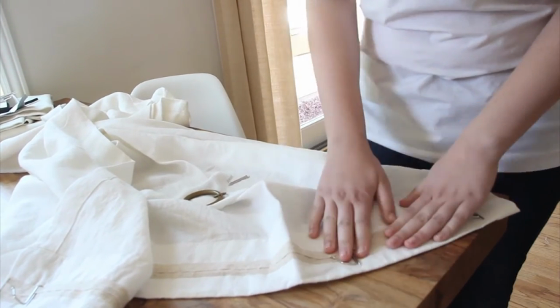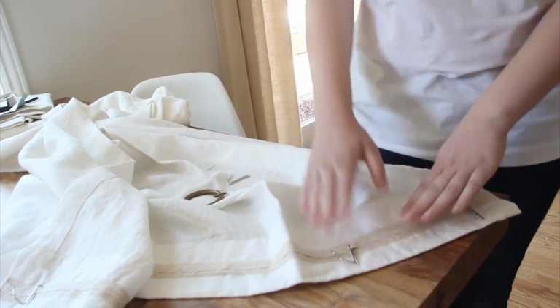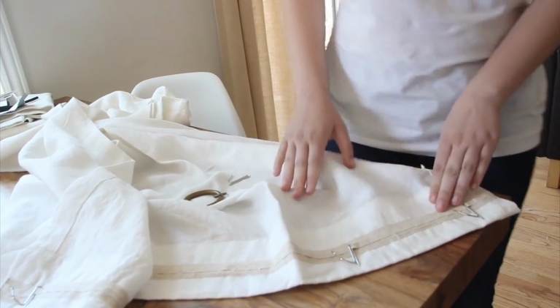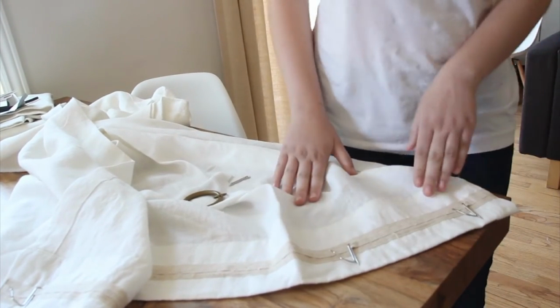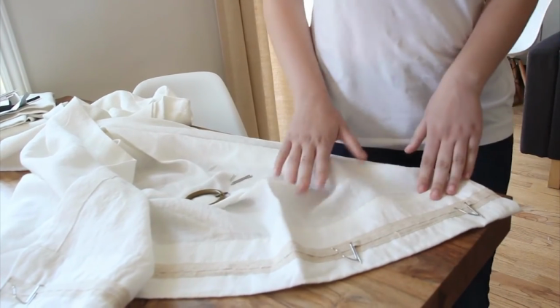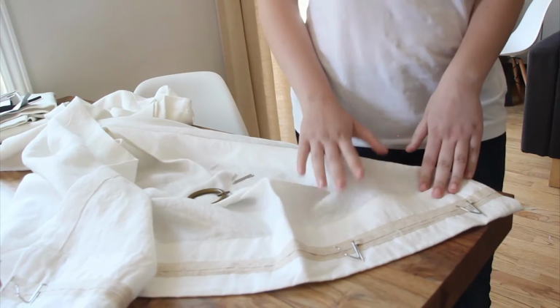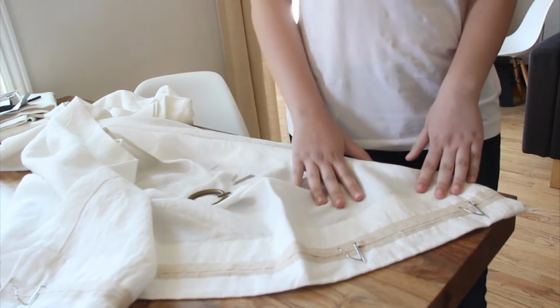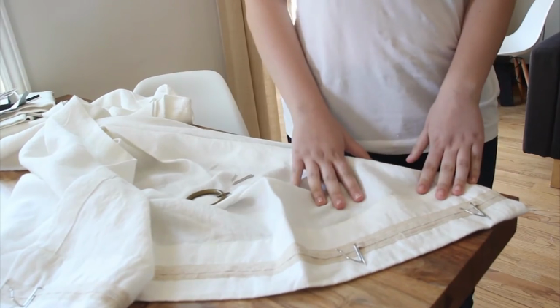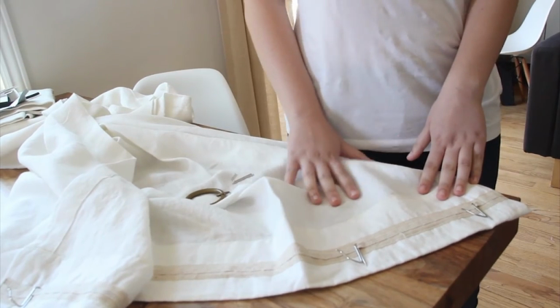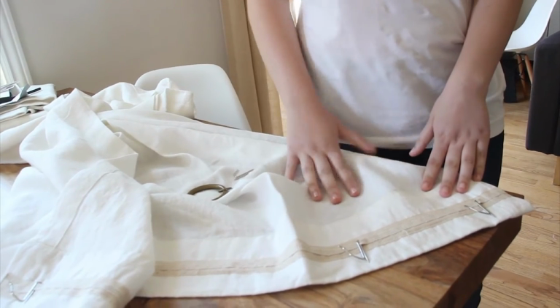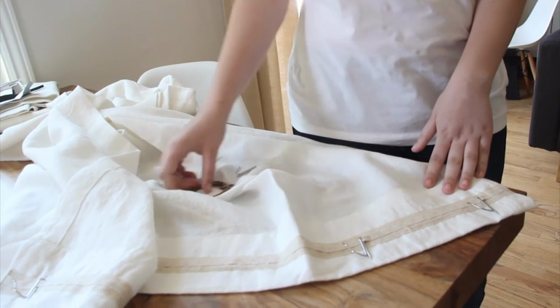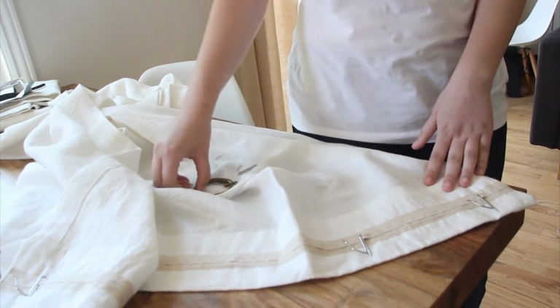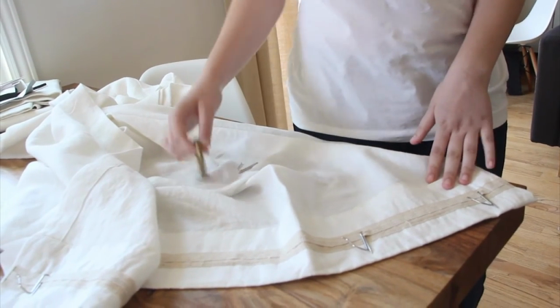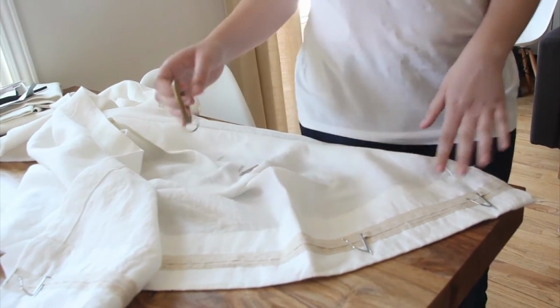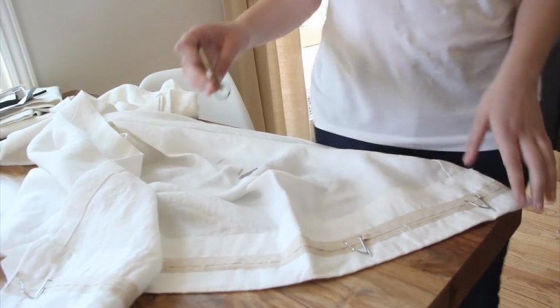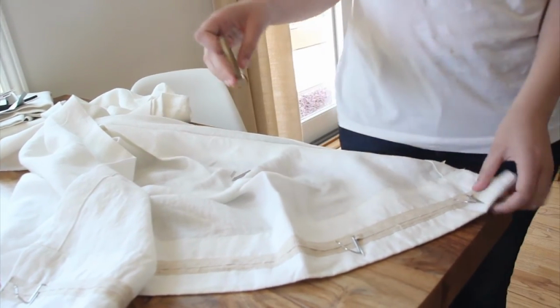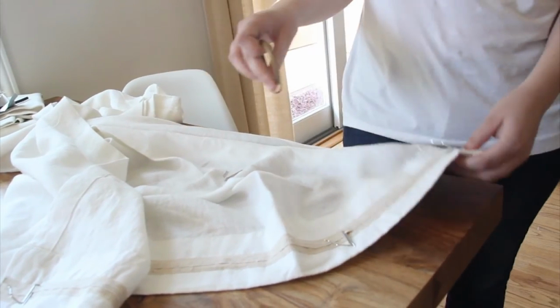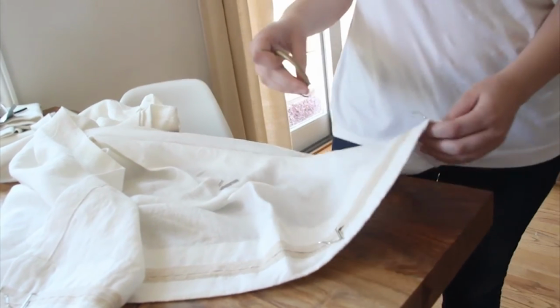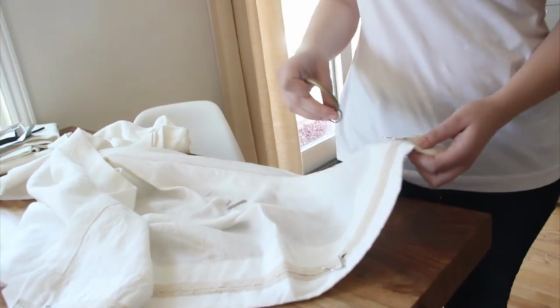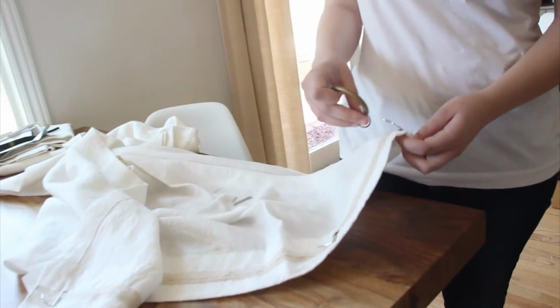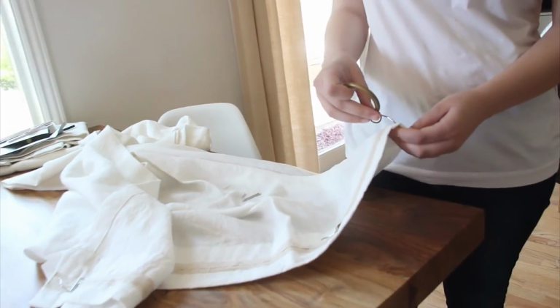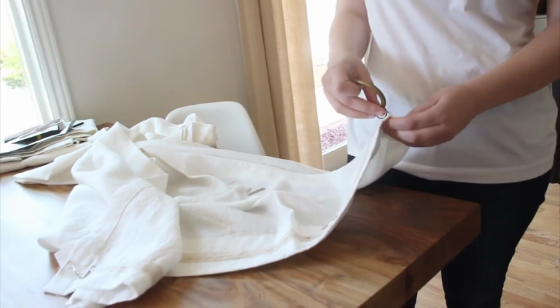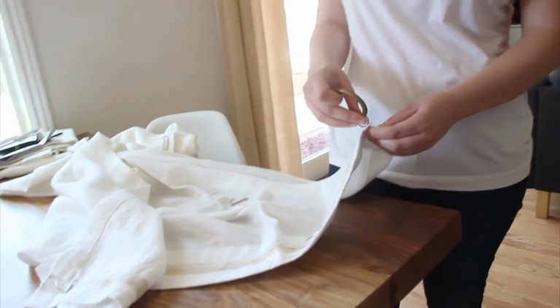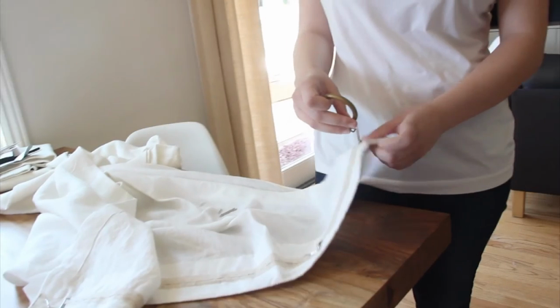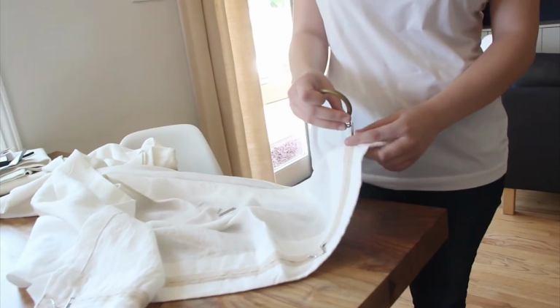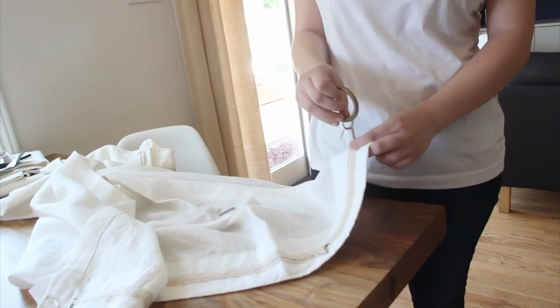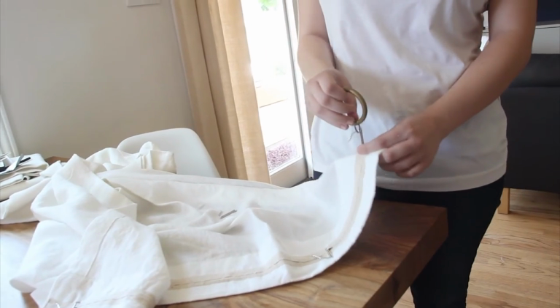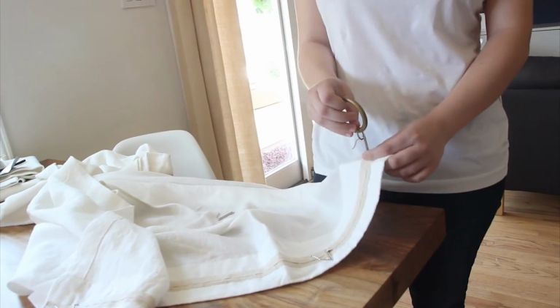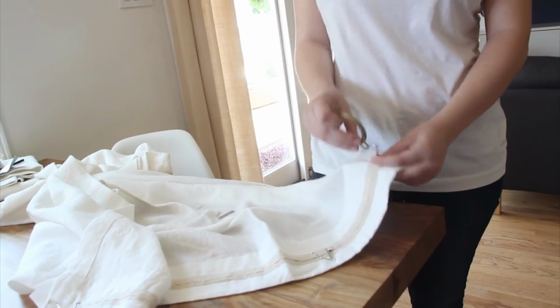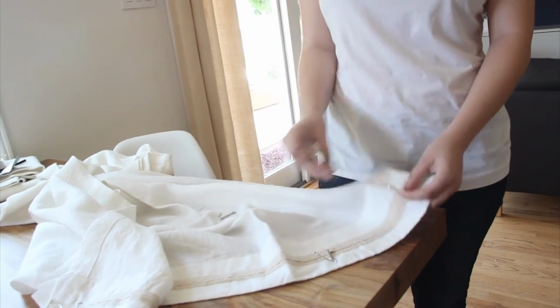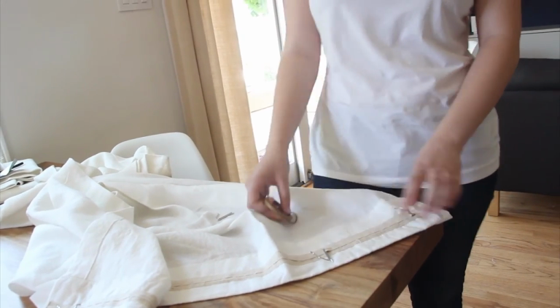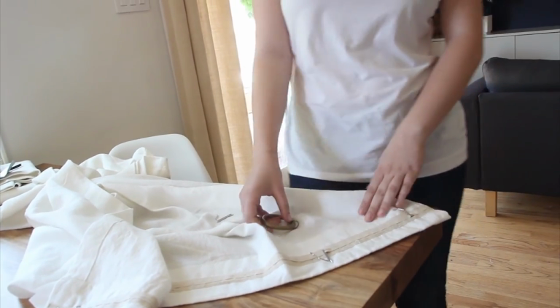Do that for the rest of your drapery hooks. The hooks then go onto the ring — latch them on like this, and that's how they hang.